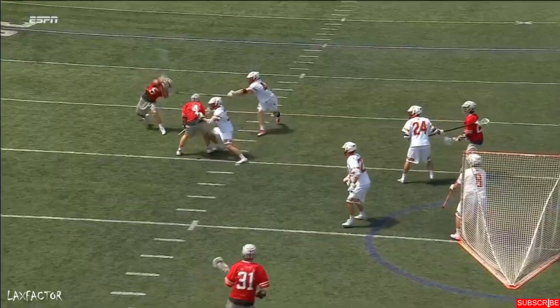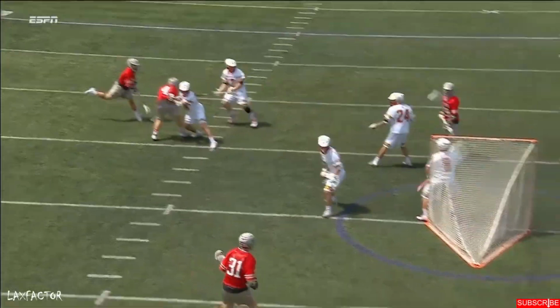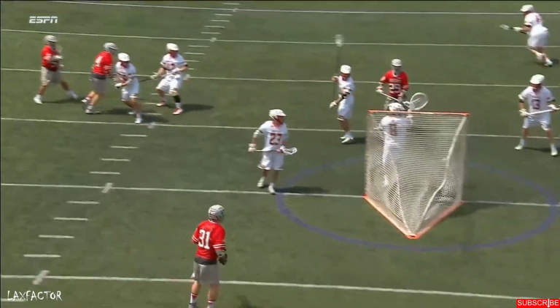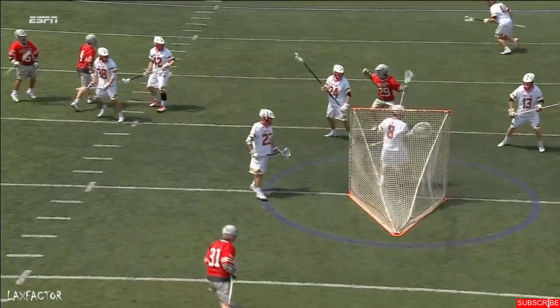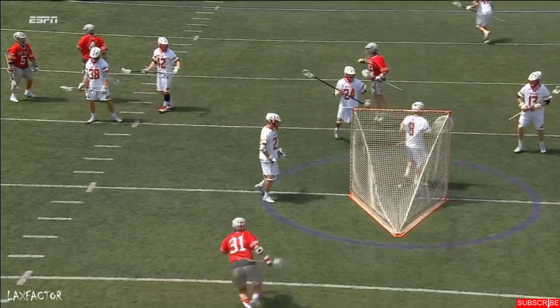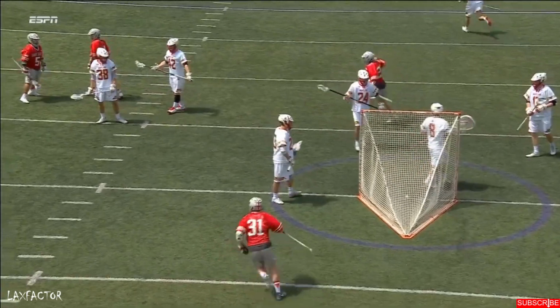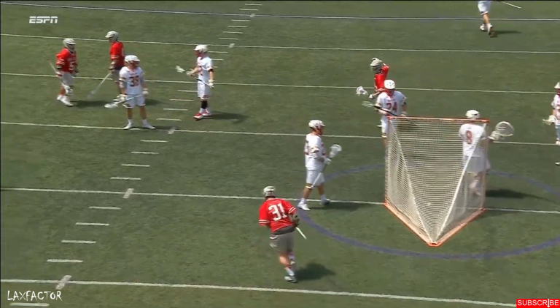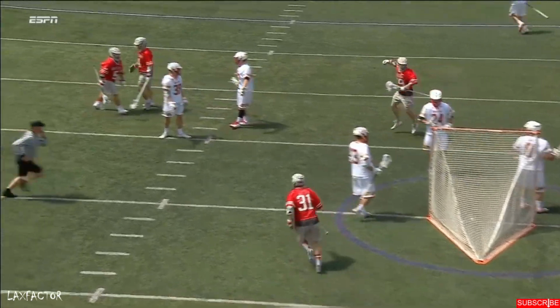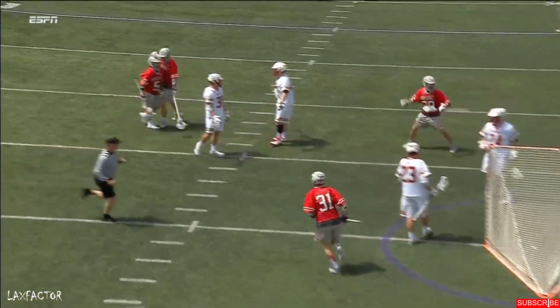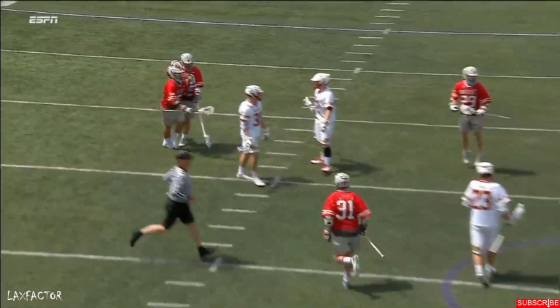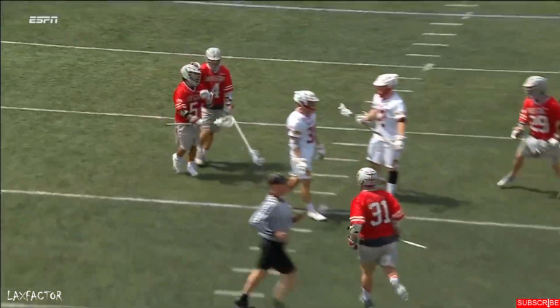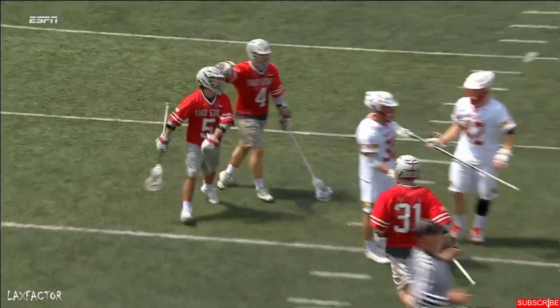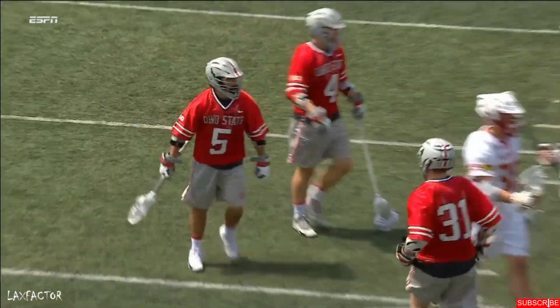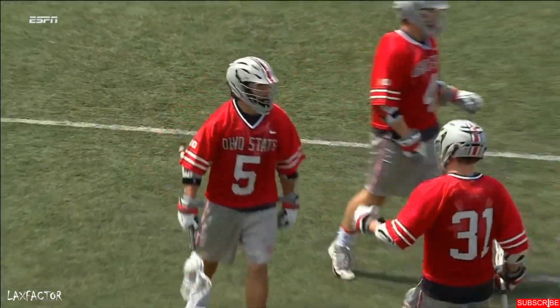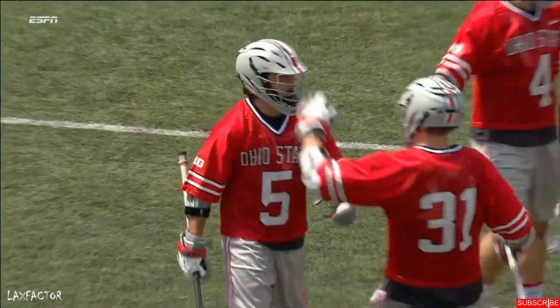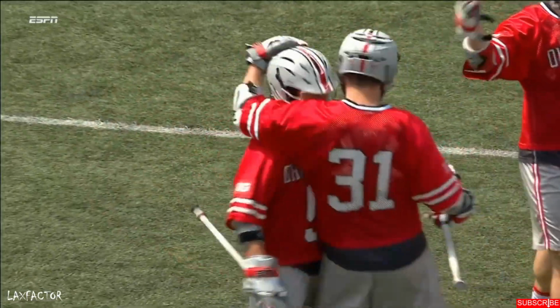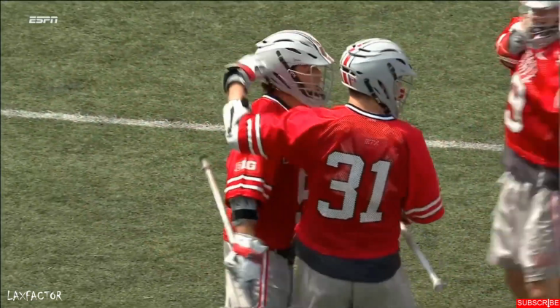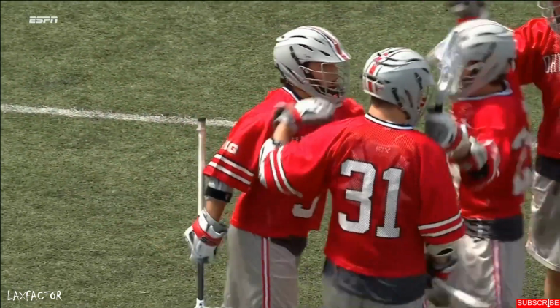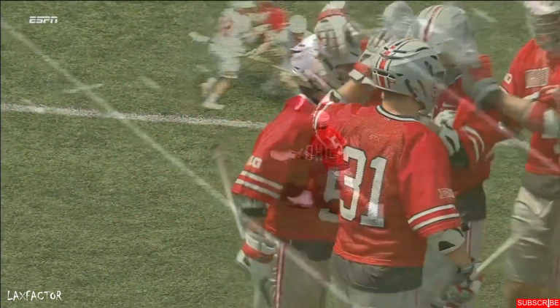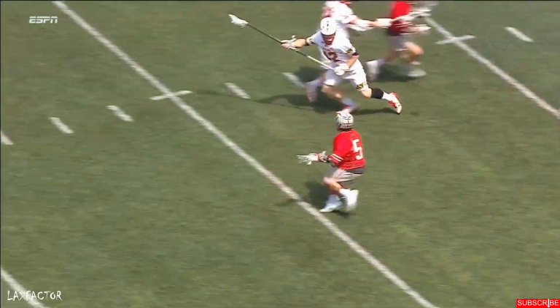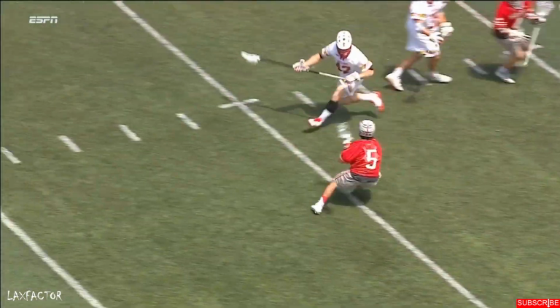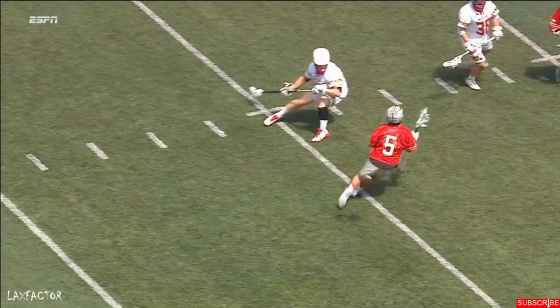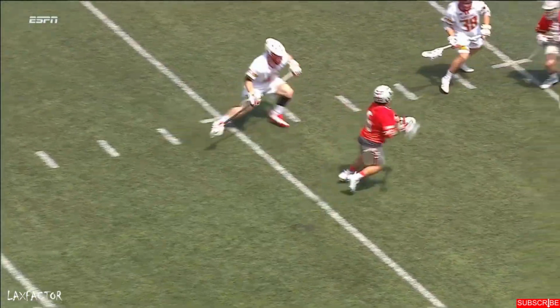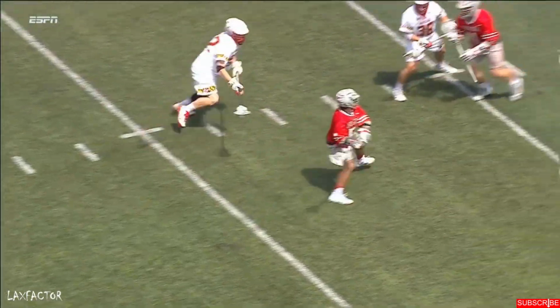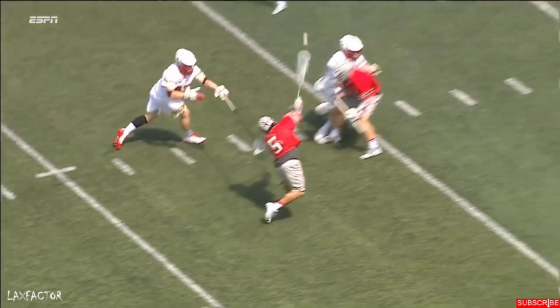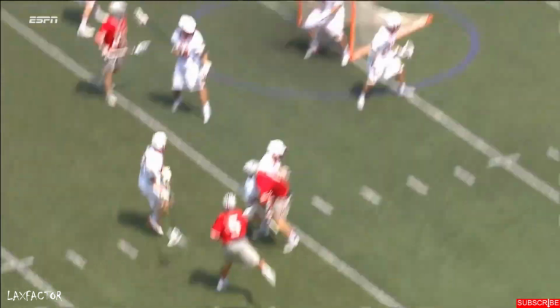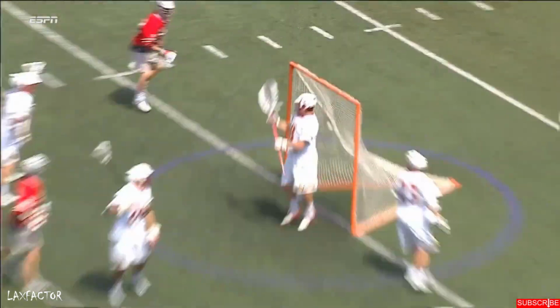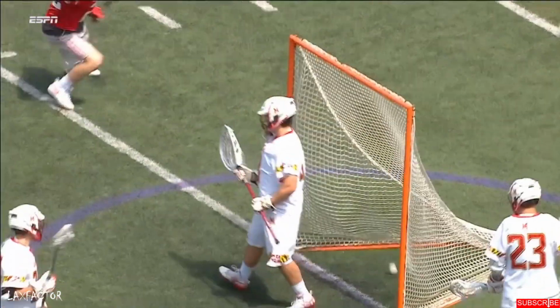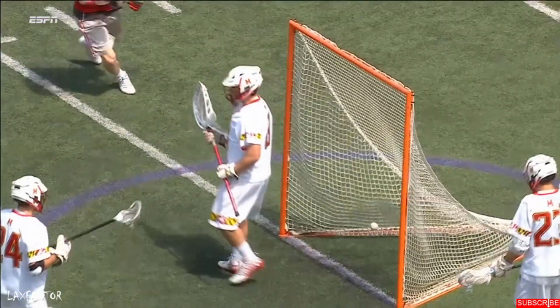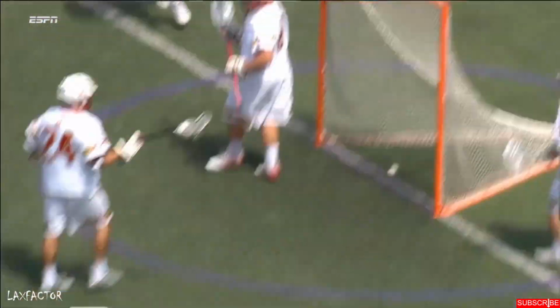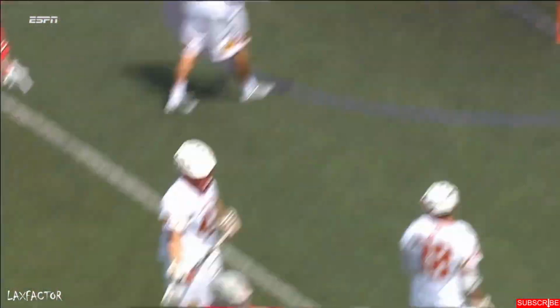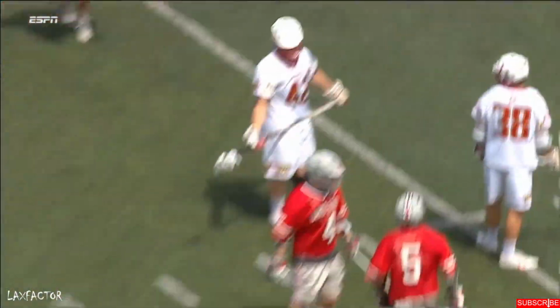And the lead is critical. They set that pick on that left wing and it really prevents Maryland from getting a step out to the shooter.